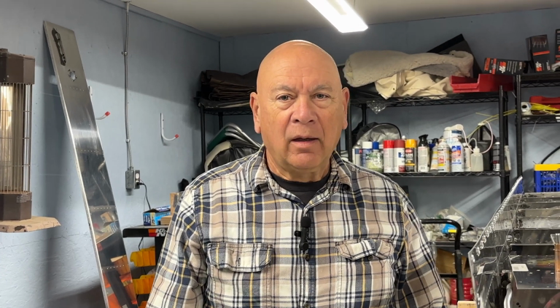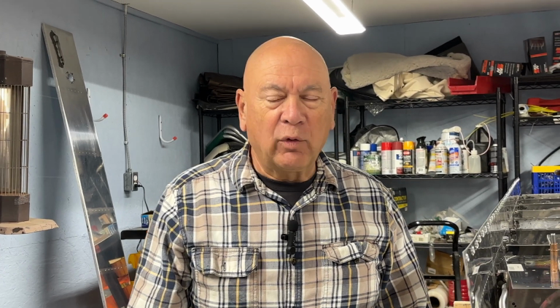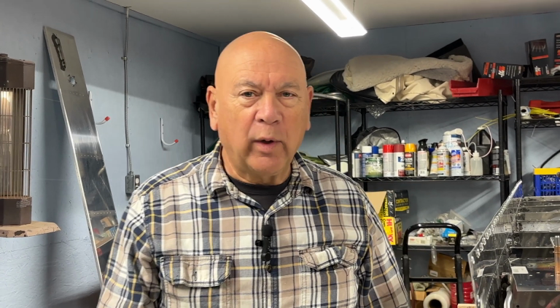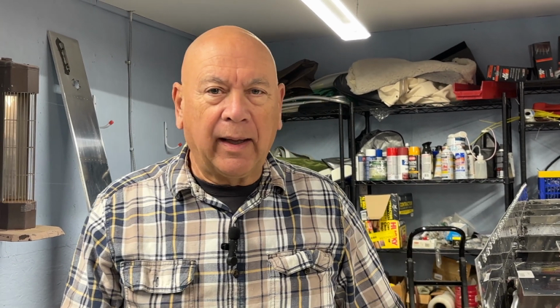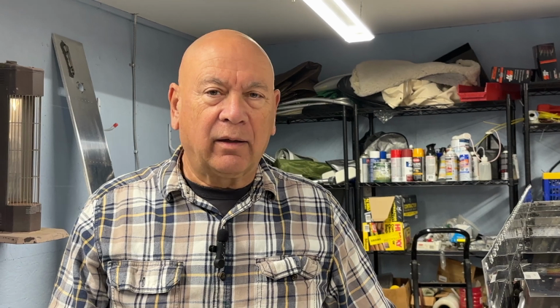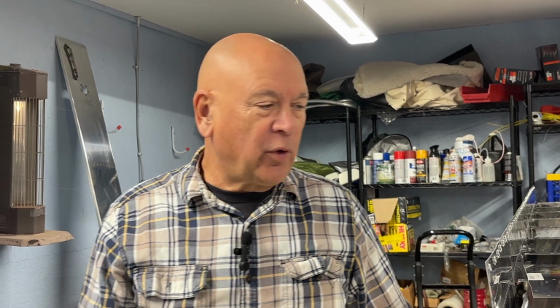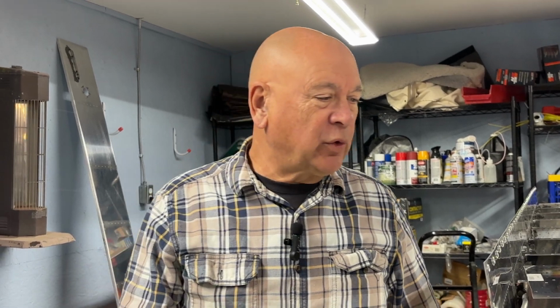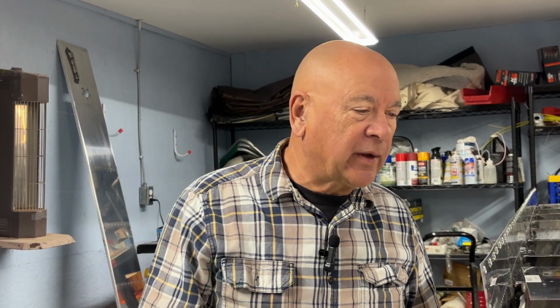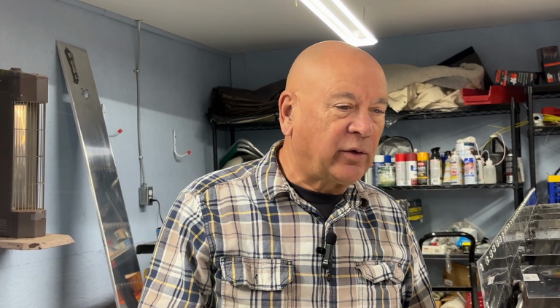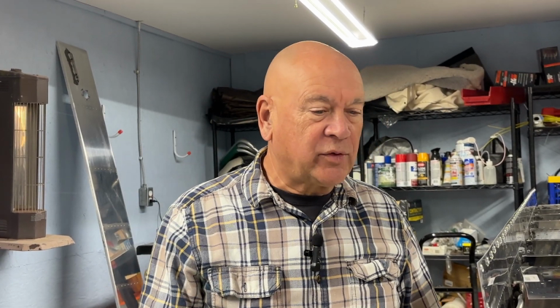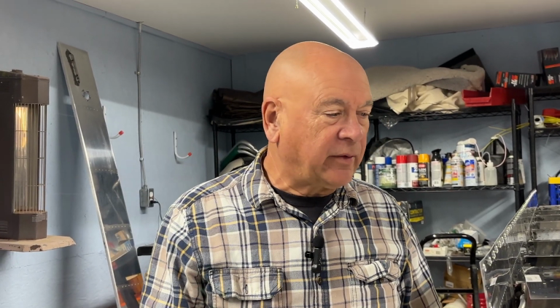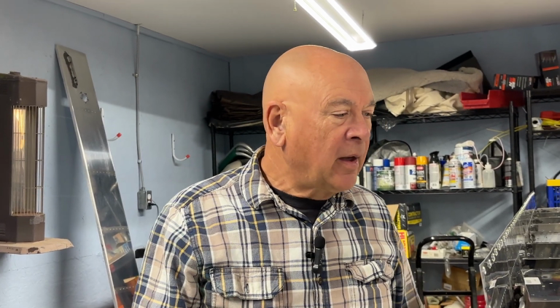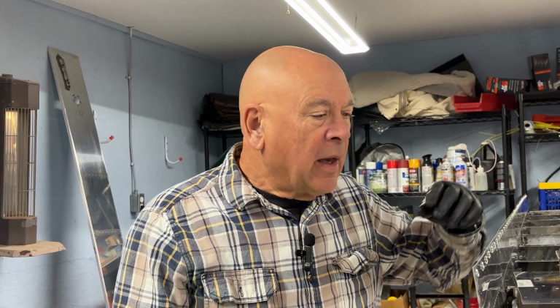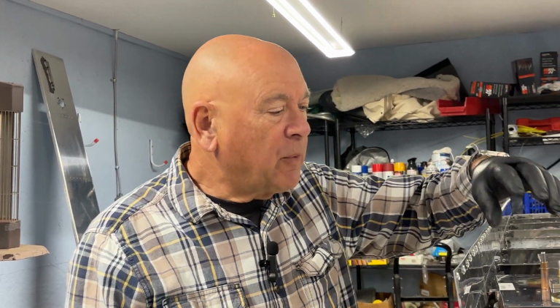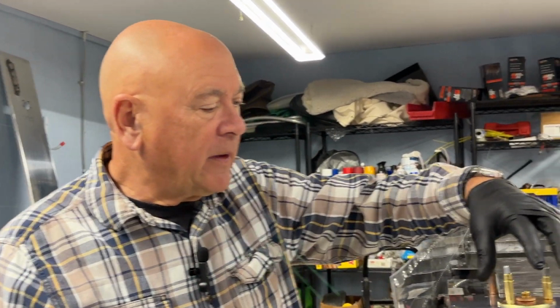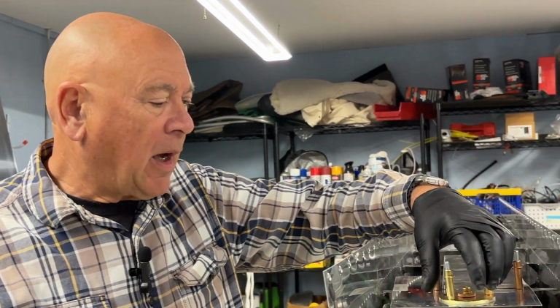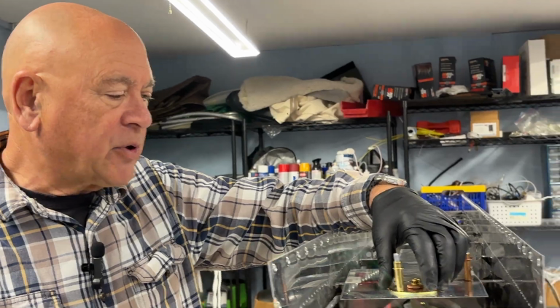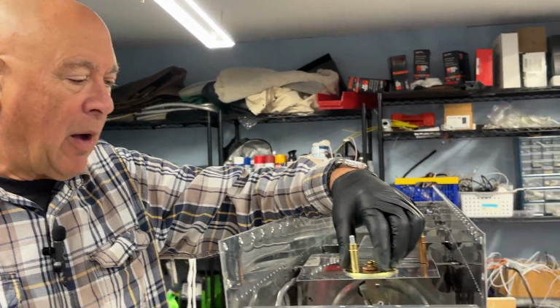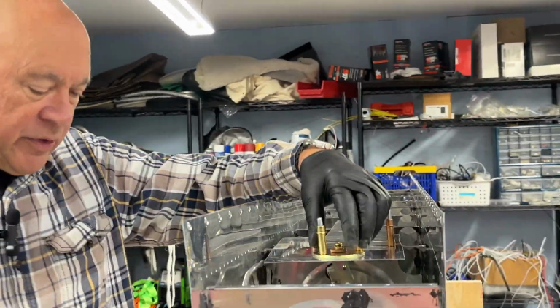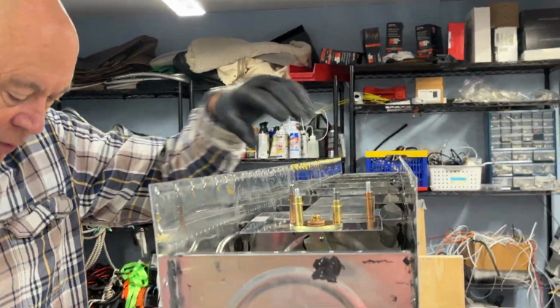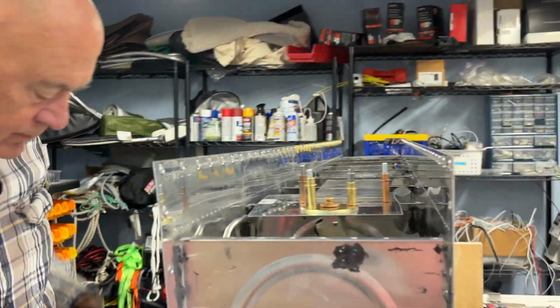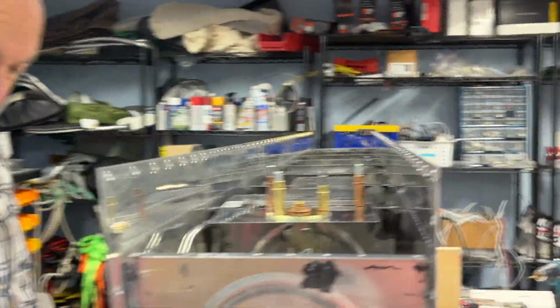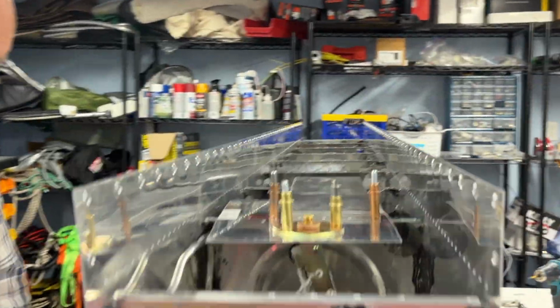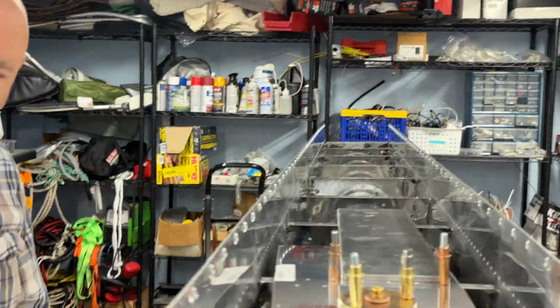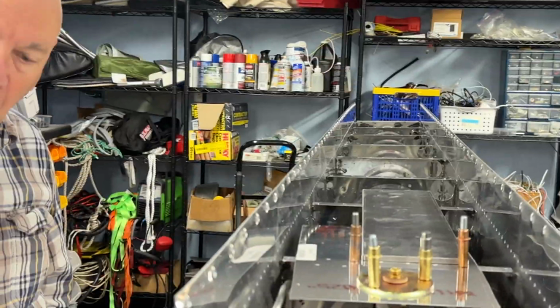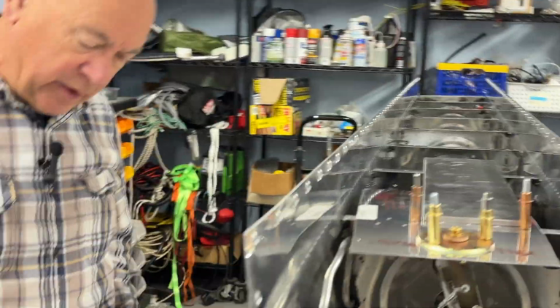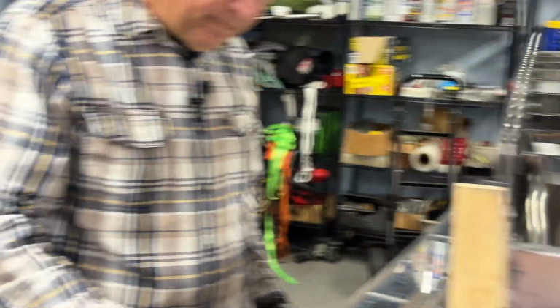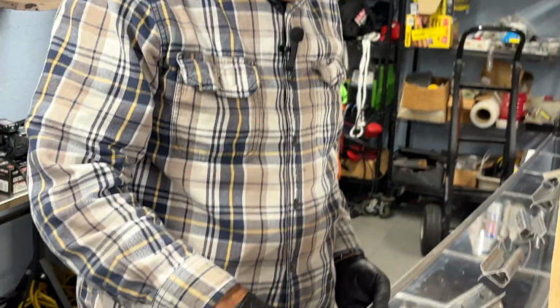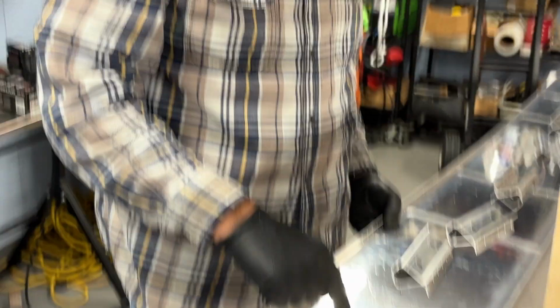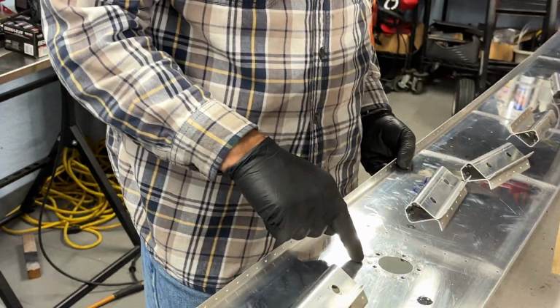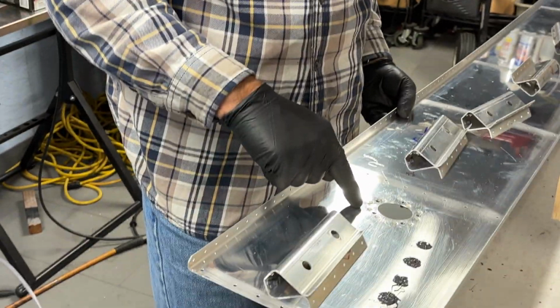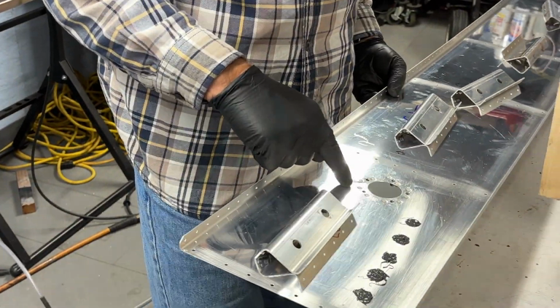Hi everyone. A quick hint for those of you doing the extended range tanks. If you put in the optional outboard sender, it actually mounts right here to the rear of the baffle.